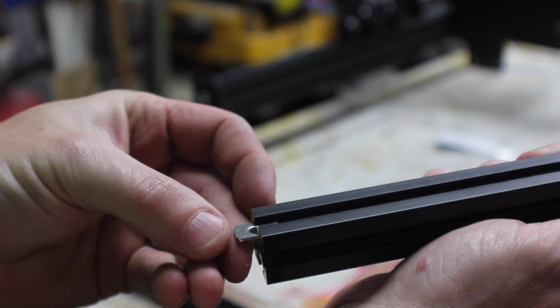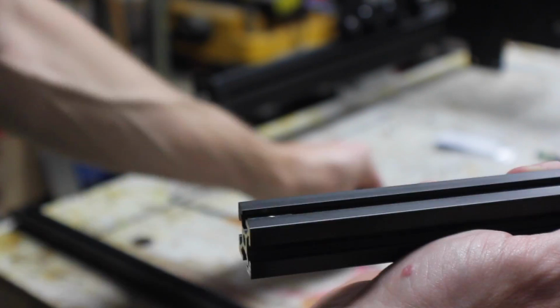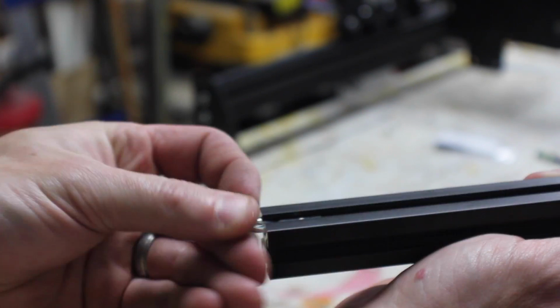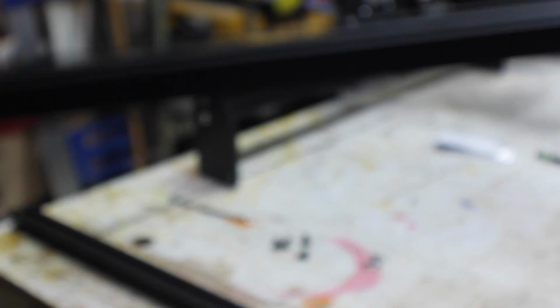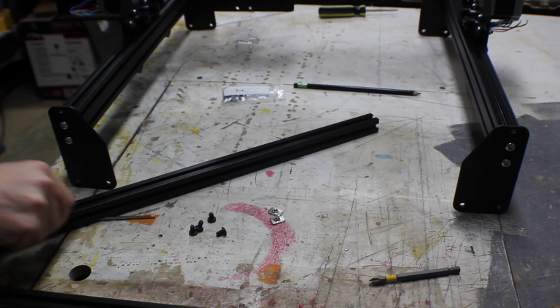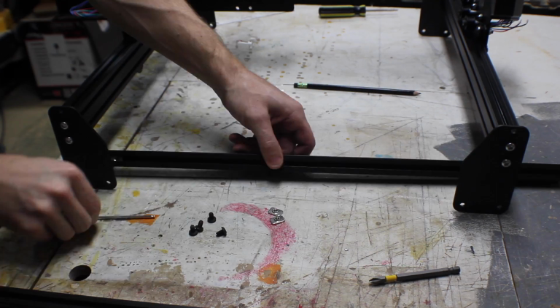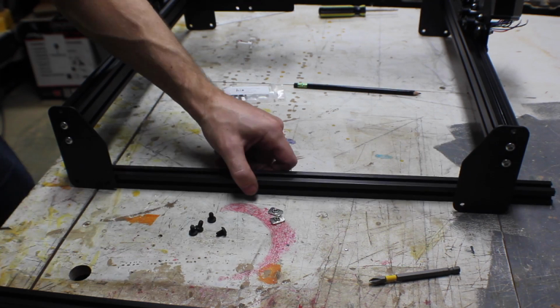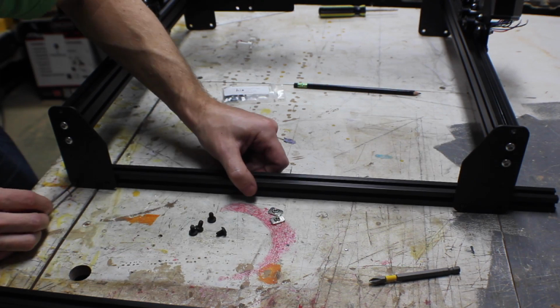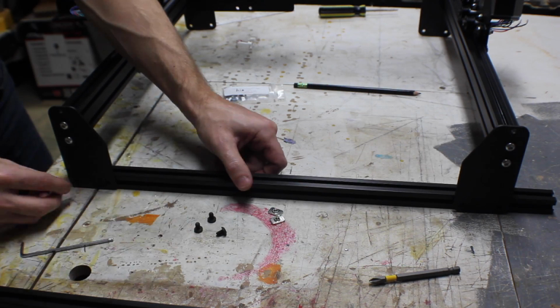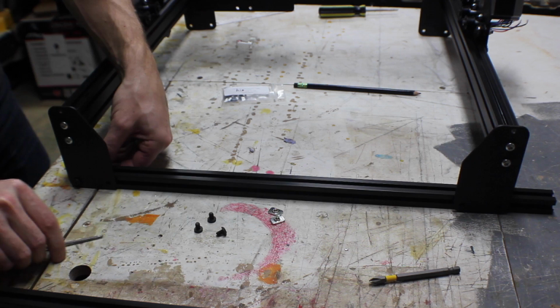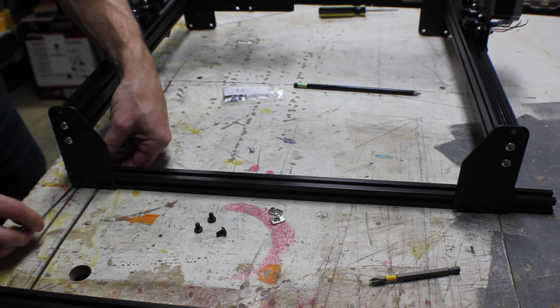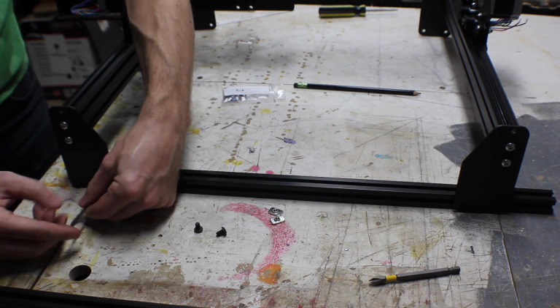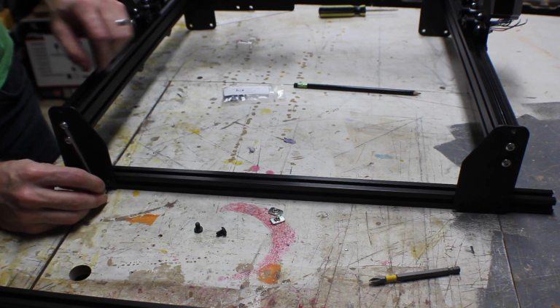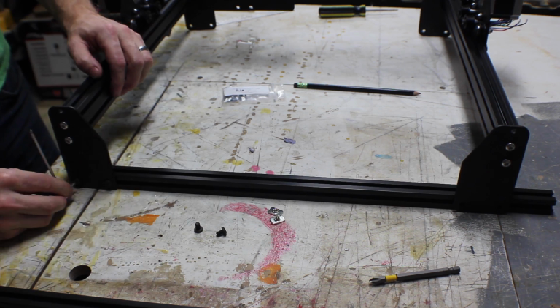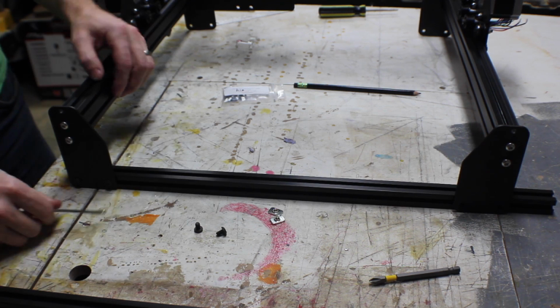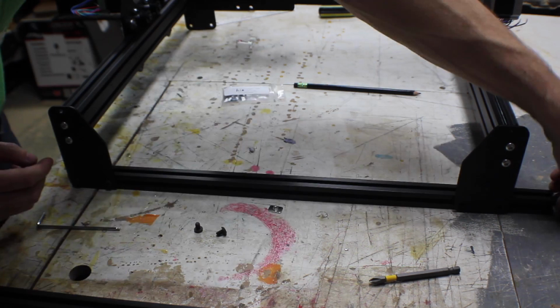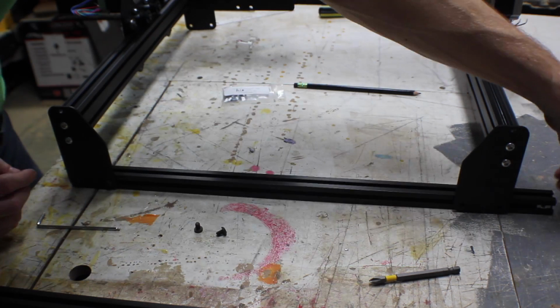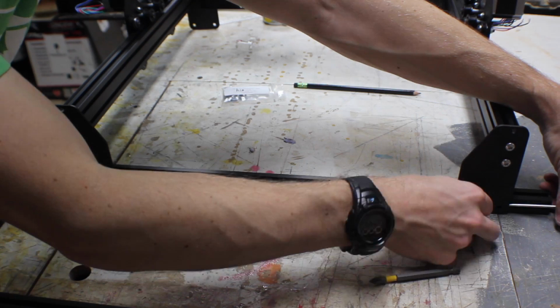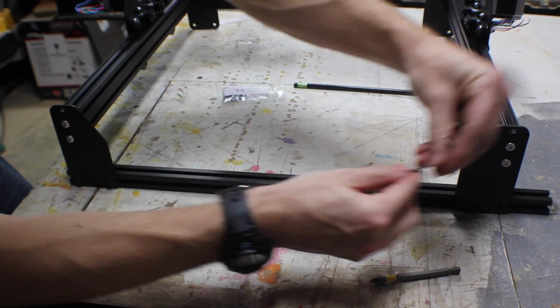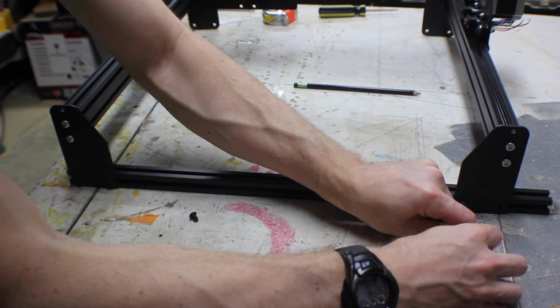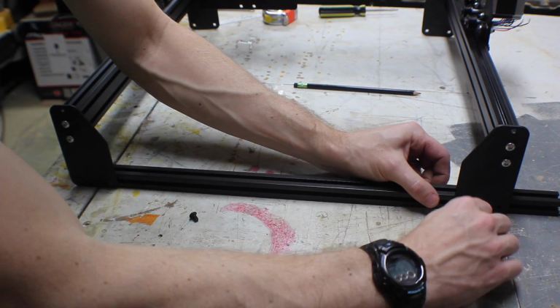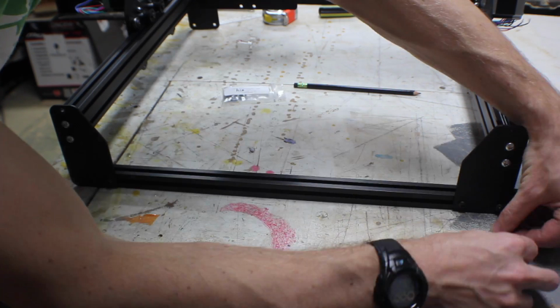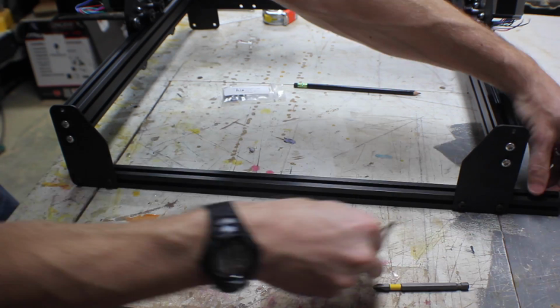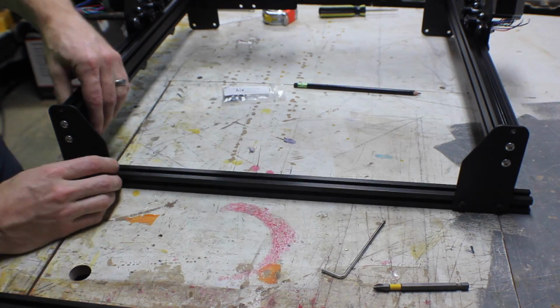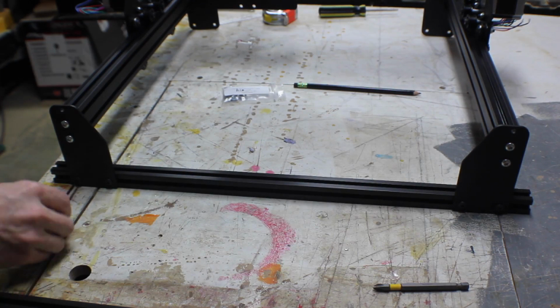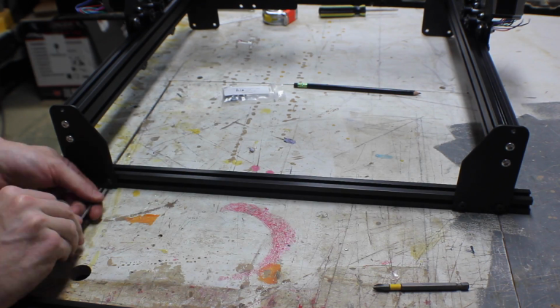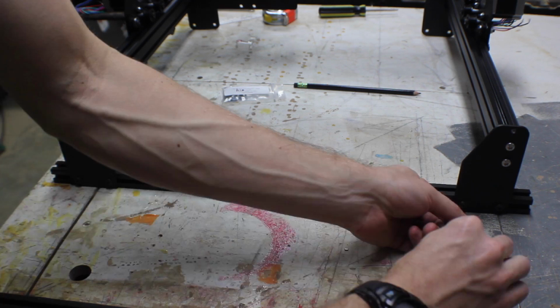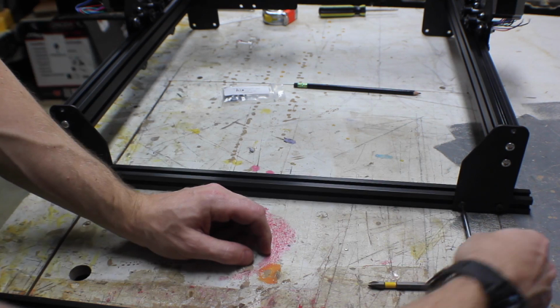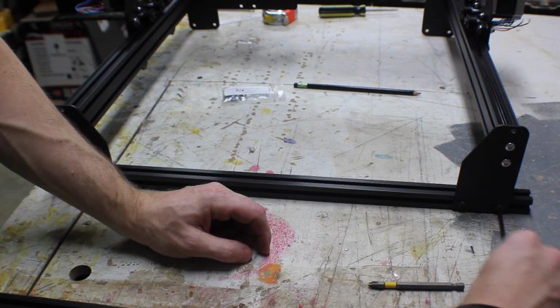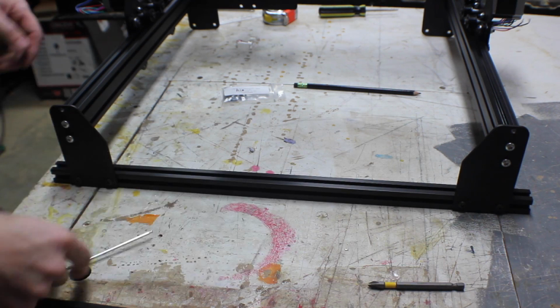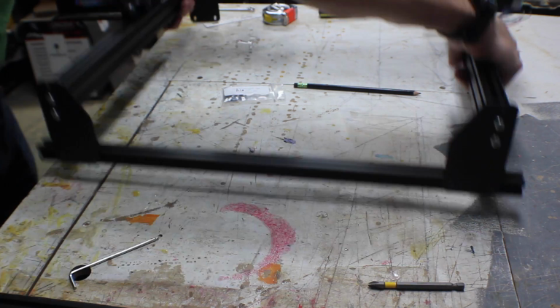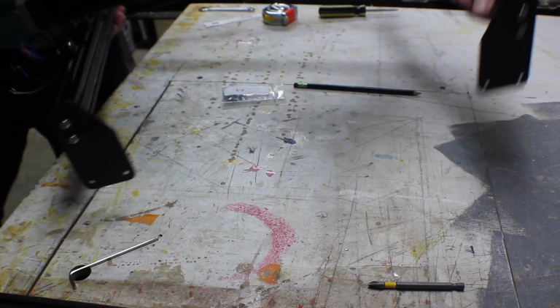There's a smaller aluminum extrusion that you use to reinforce the X-axis. Add insertion nuts into the slot, and then use screws to hold it to the end plates. Then do the same thing for the back side.